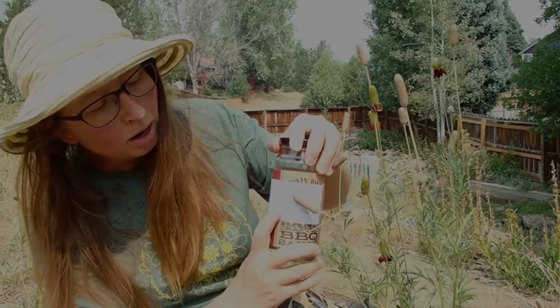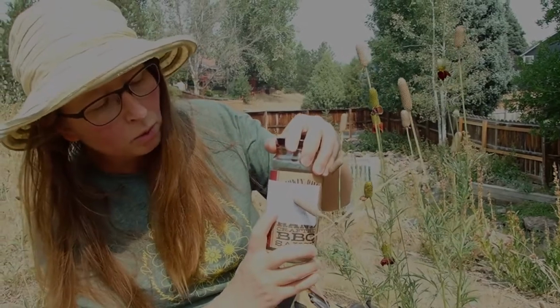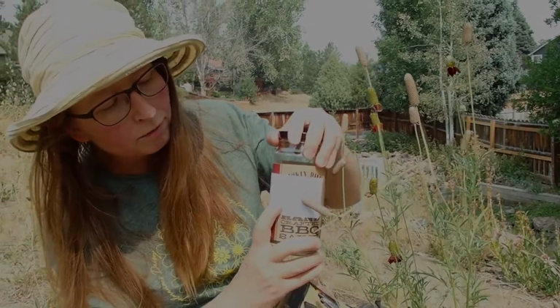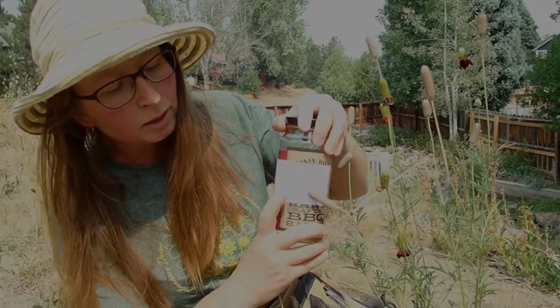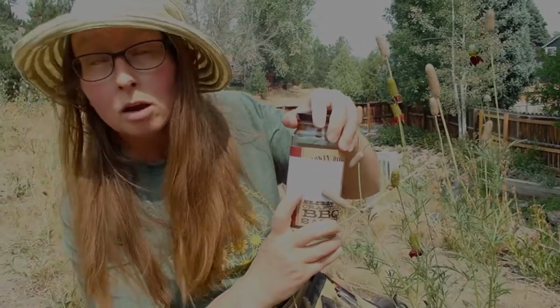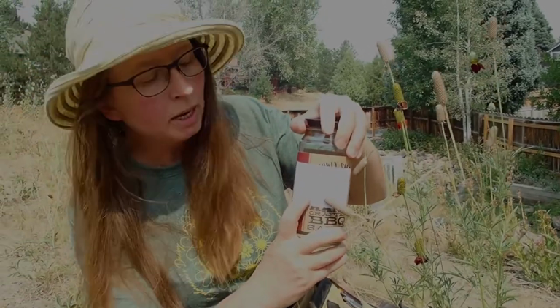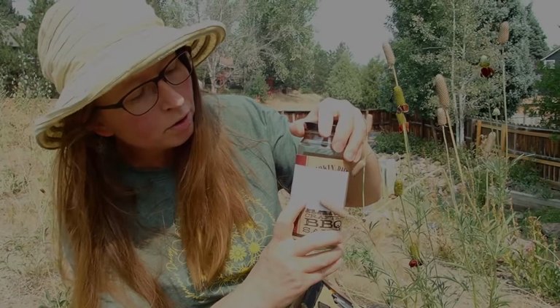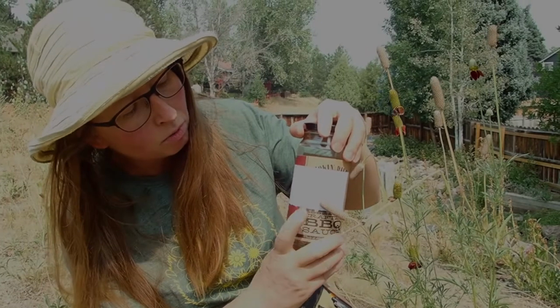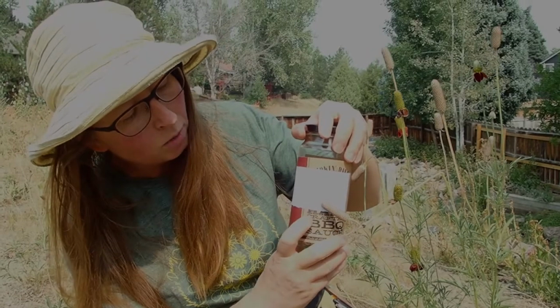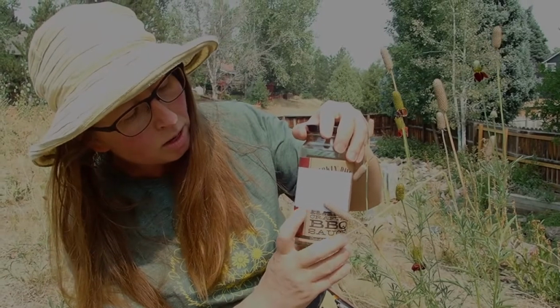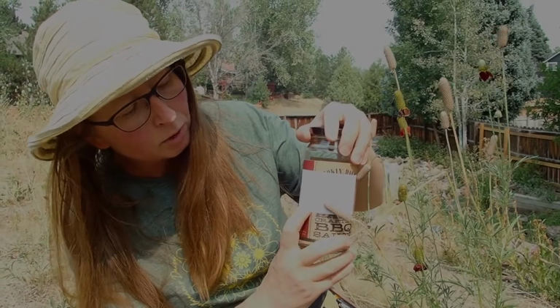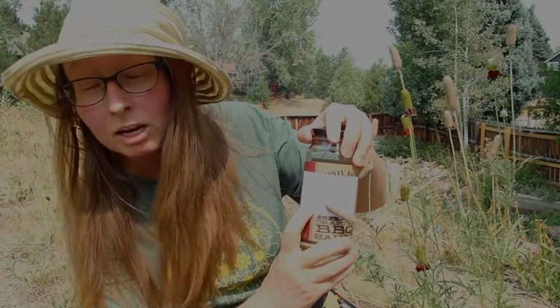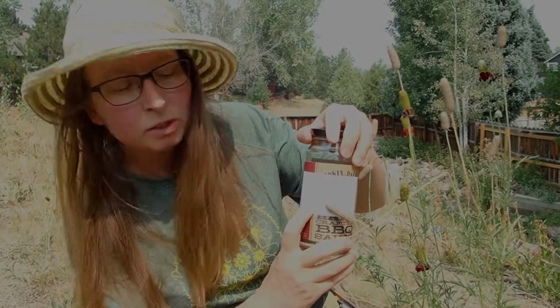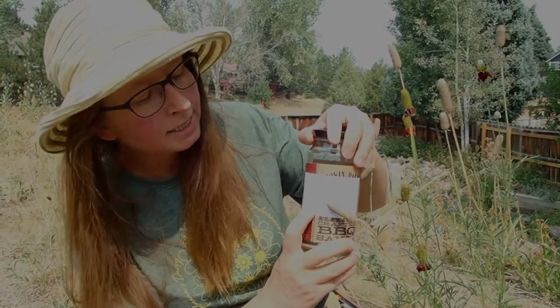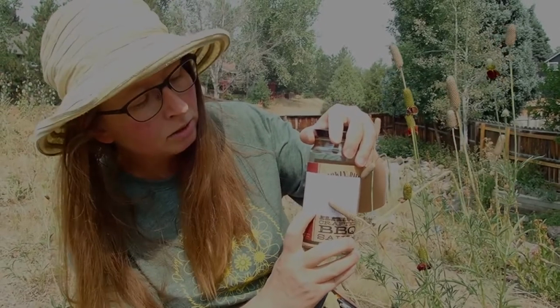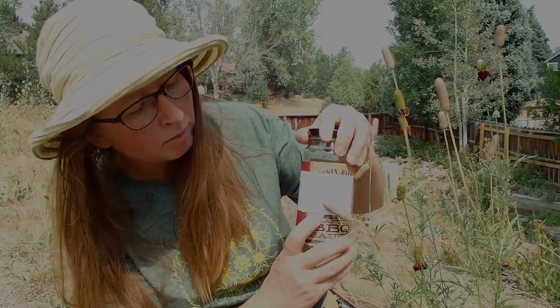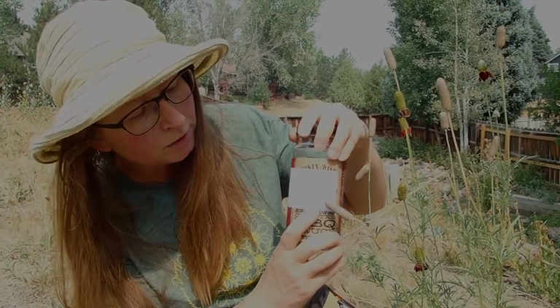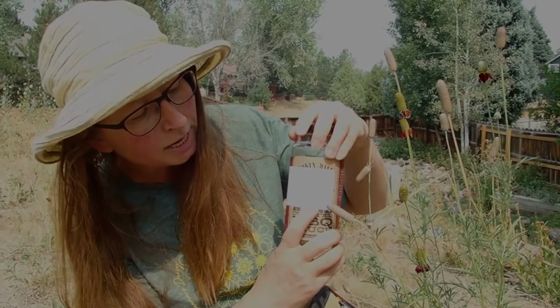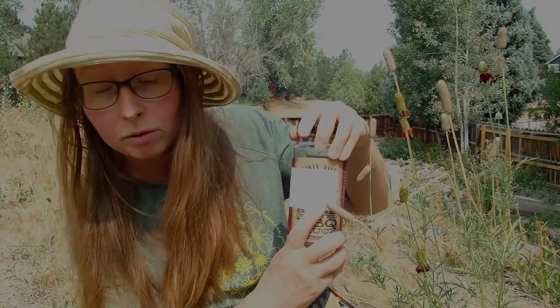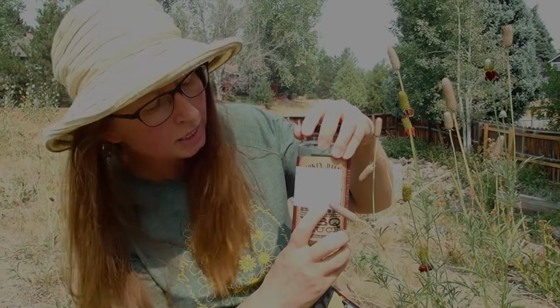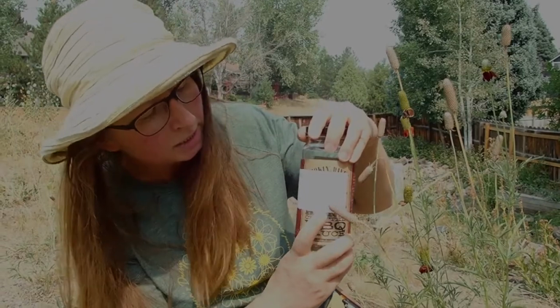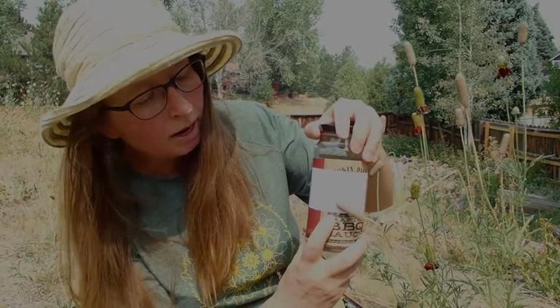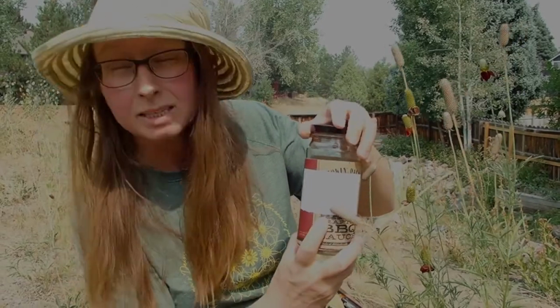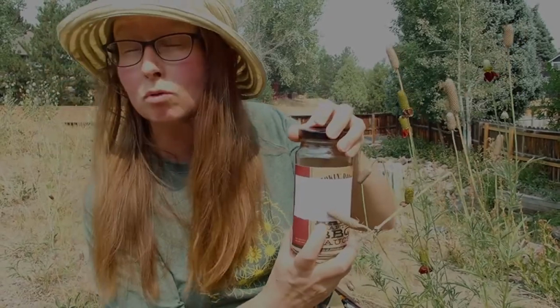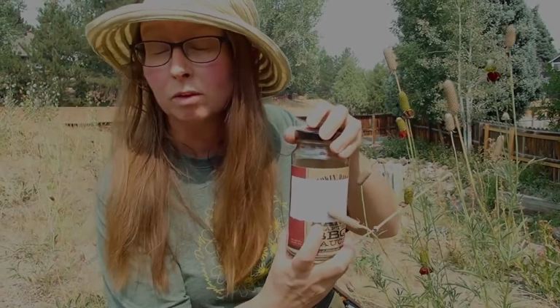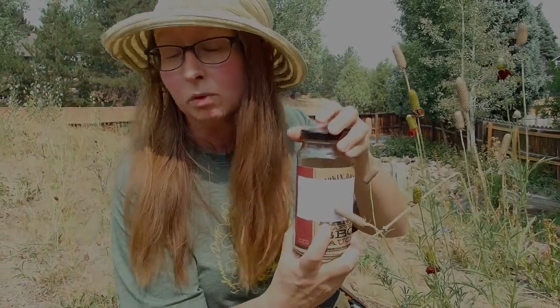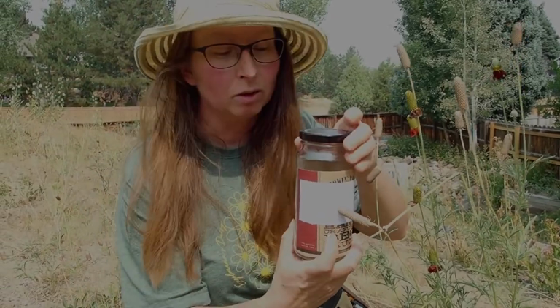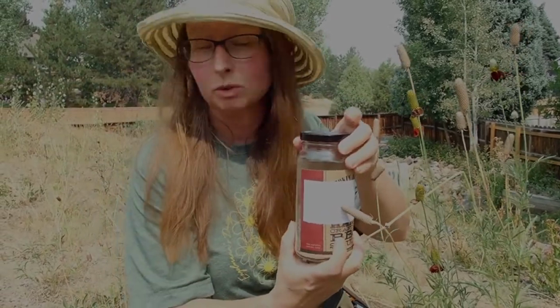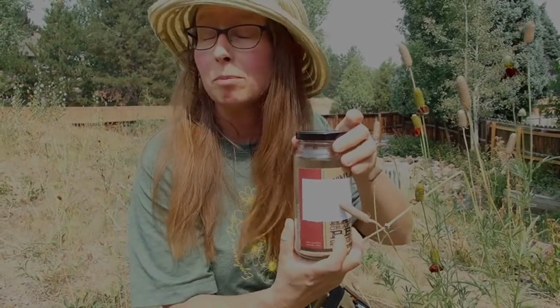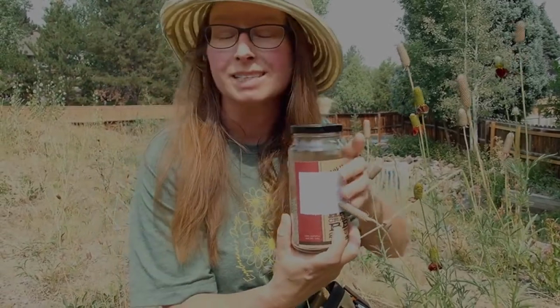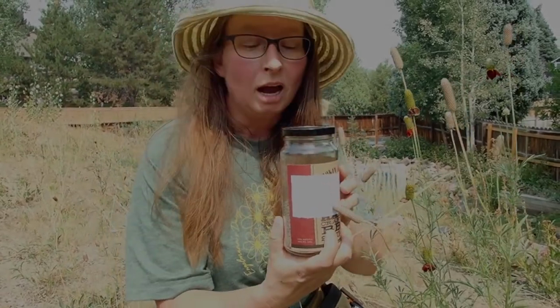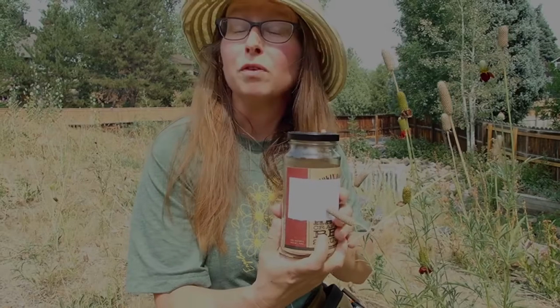I also have the common name, prairie coneflower. I have the location — we're in Centennial at about 5,800 feet — and that this was growing in full sun, which is what that plant prefers.